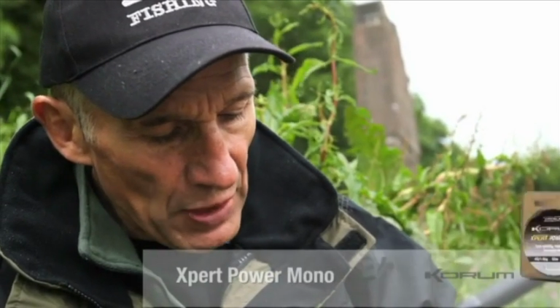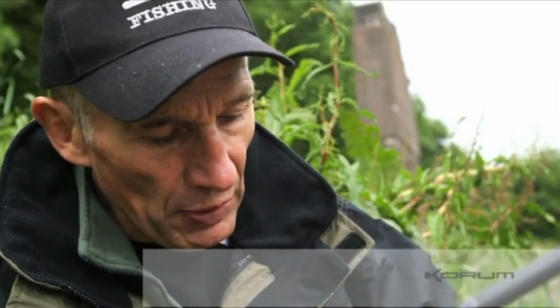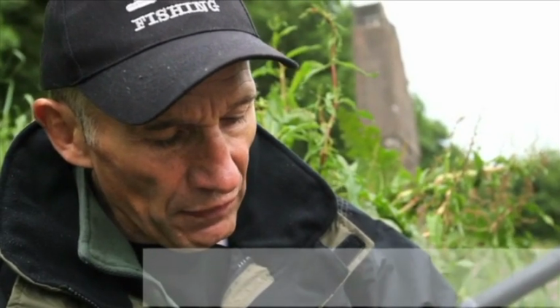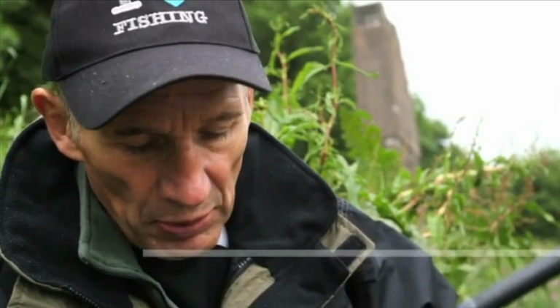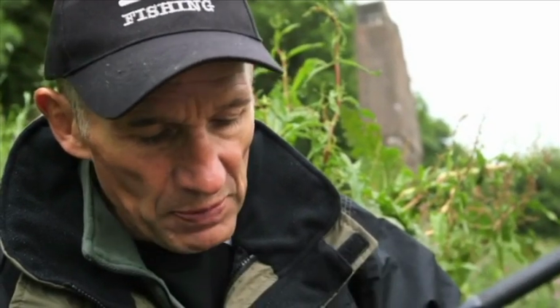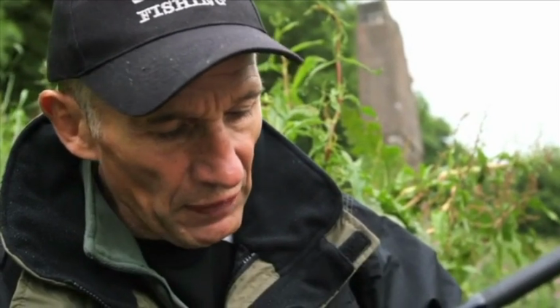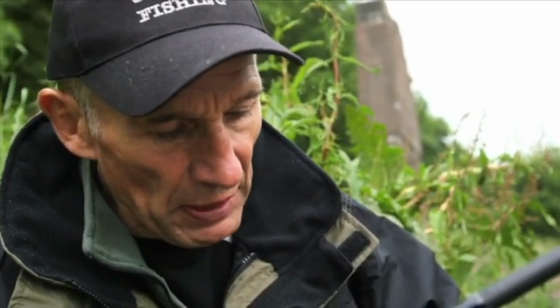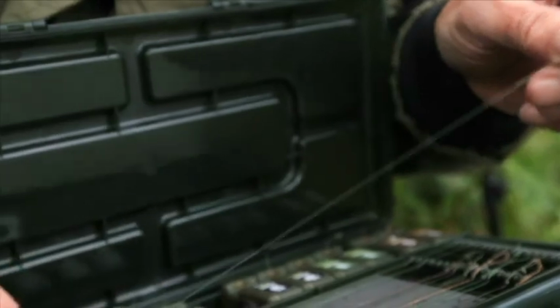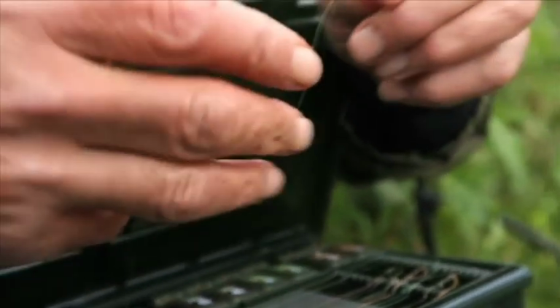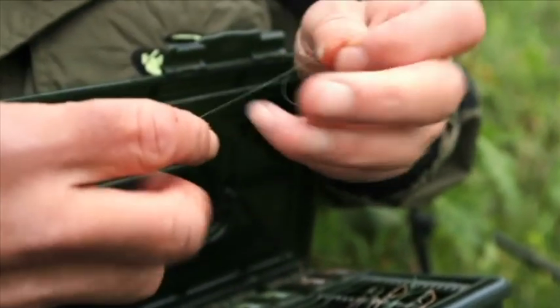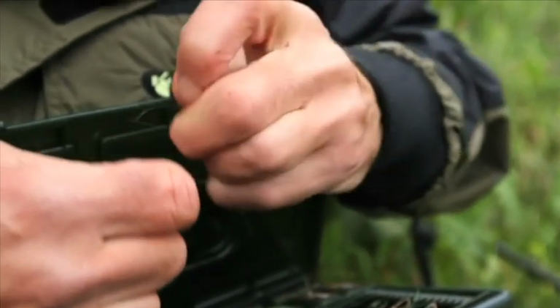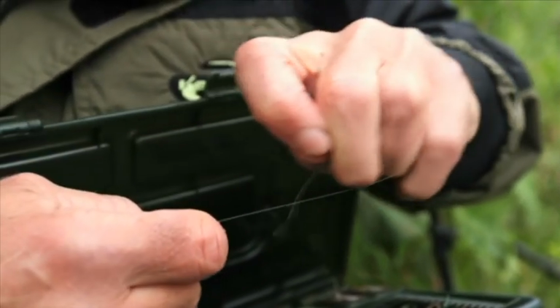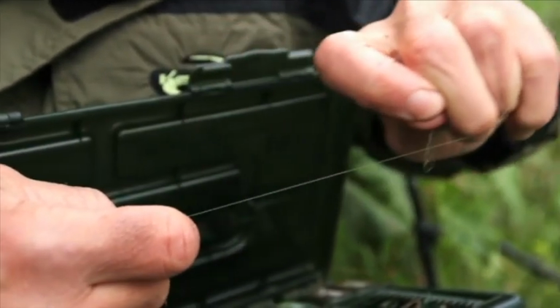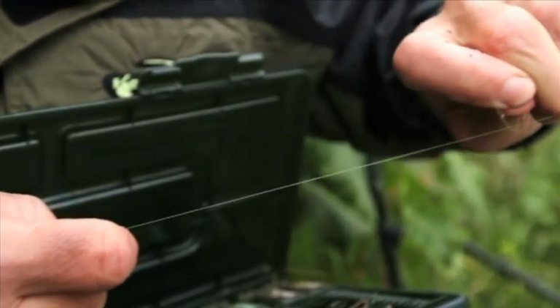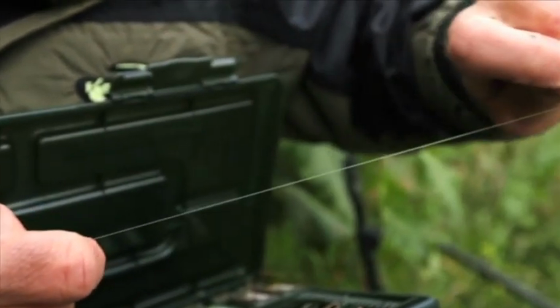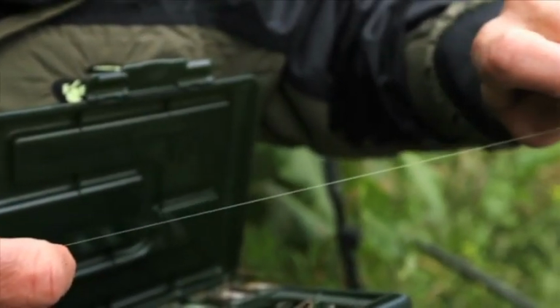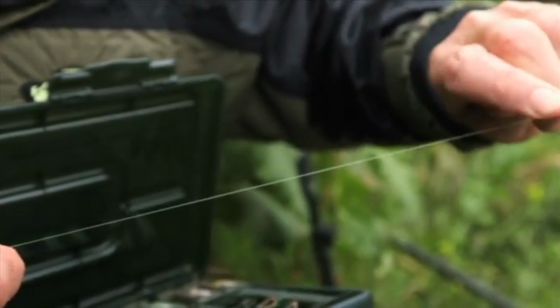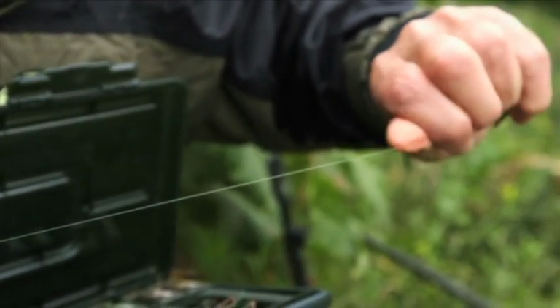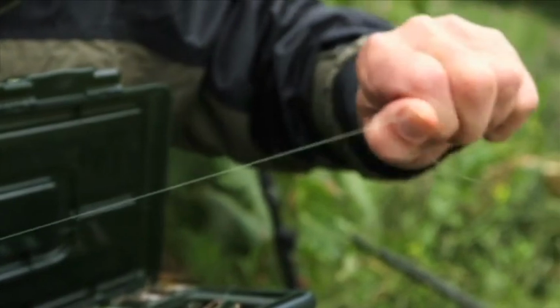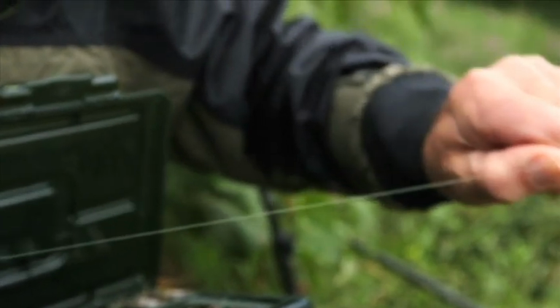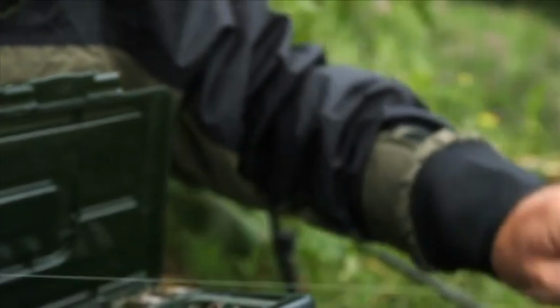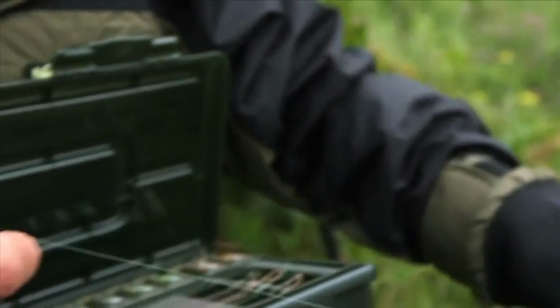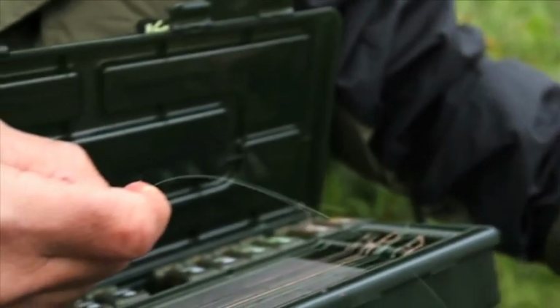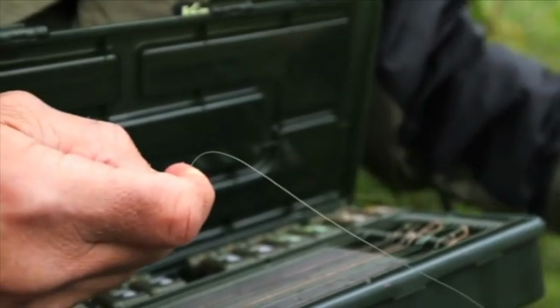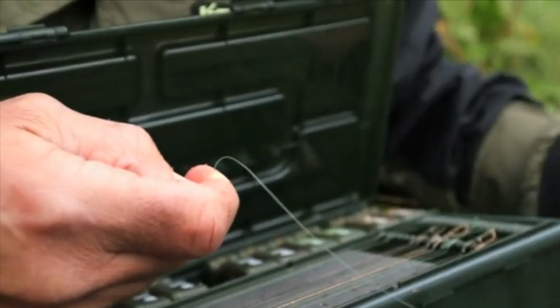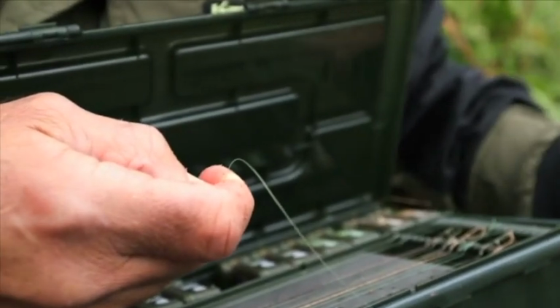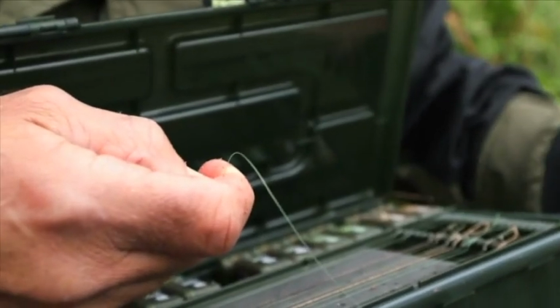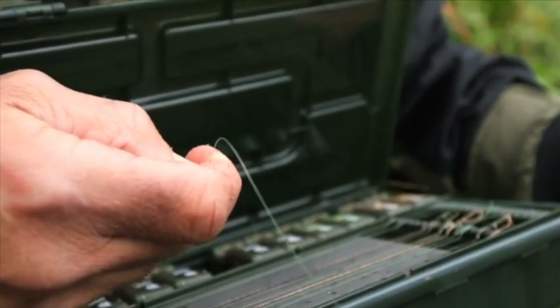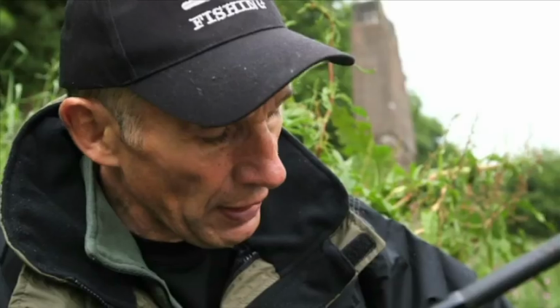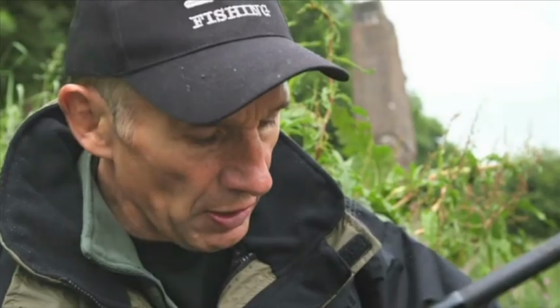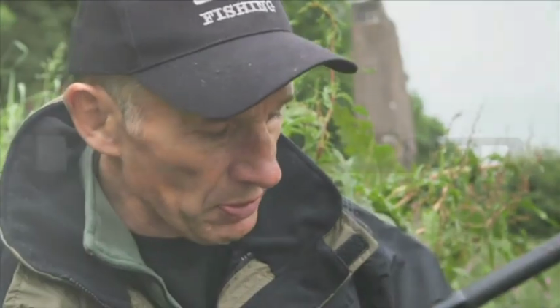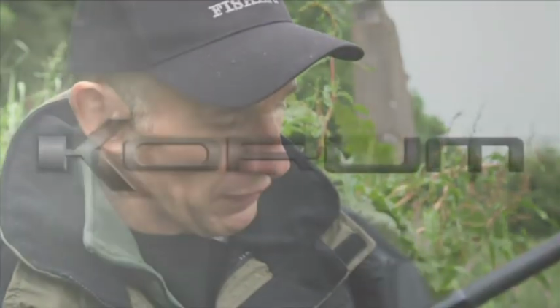Don't be put off when you first pull it off the spool if it looks a bit kinky, because all you need to do is just stretch it tightly and it's lovely and smooth and supple, and that will just hug the bottom perfectly.